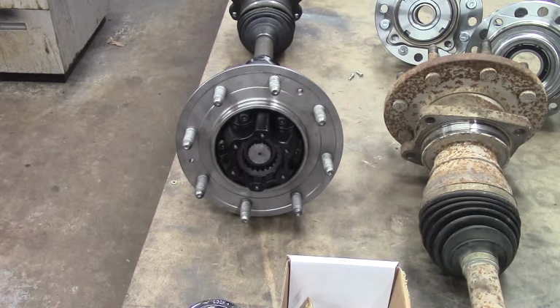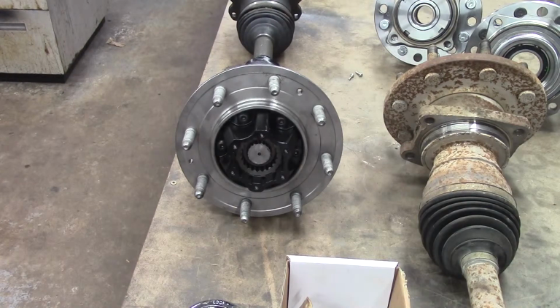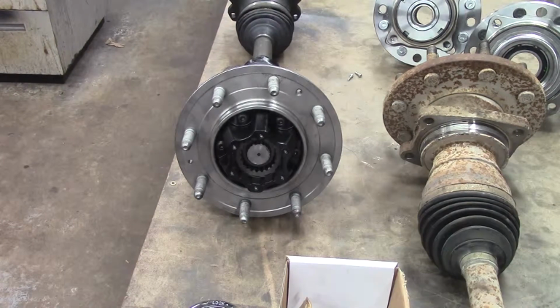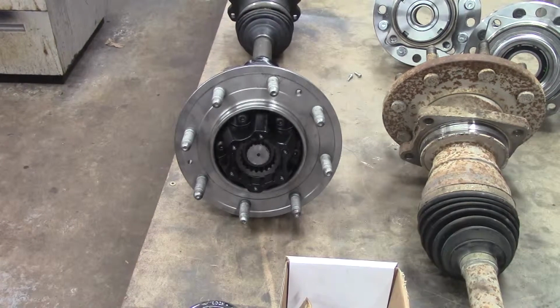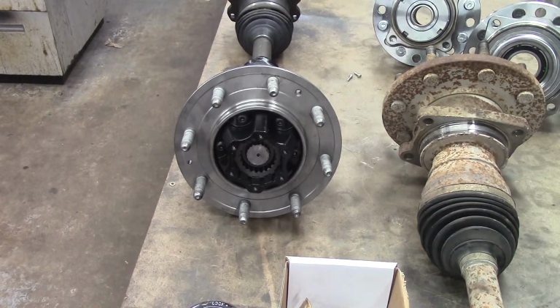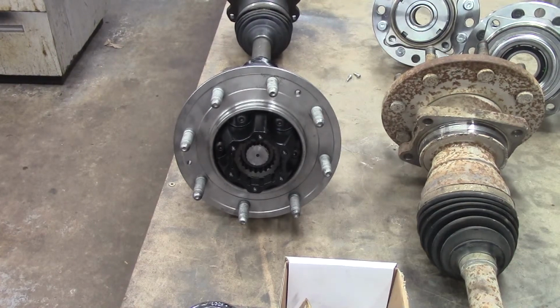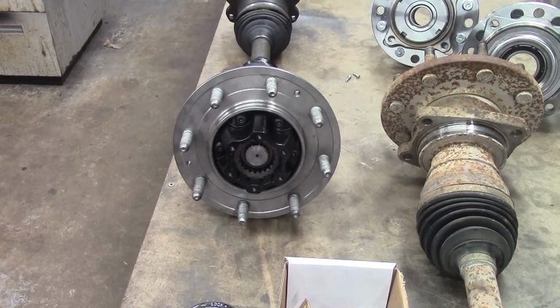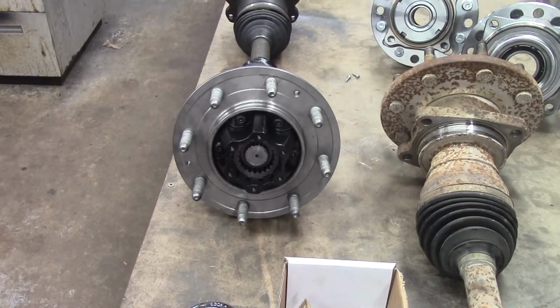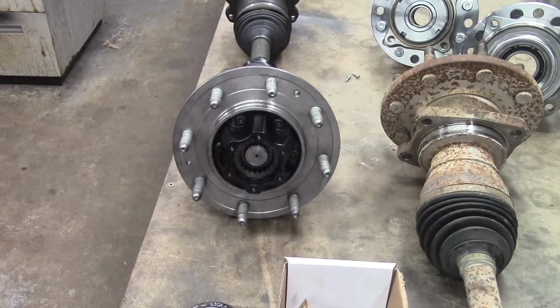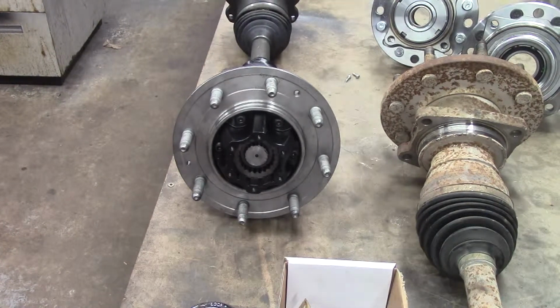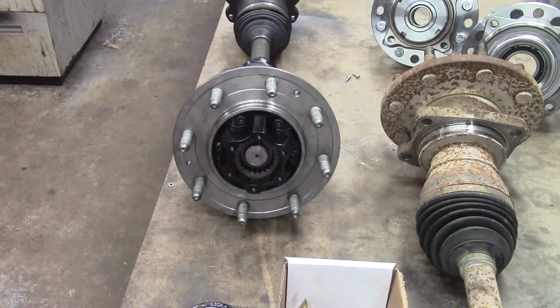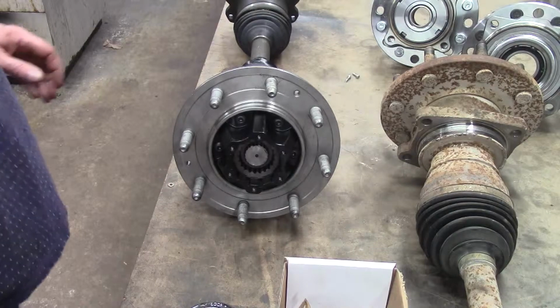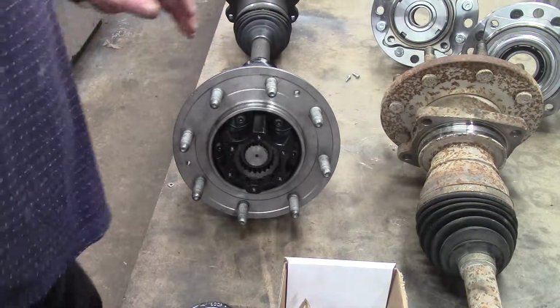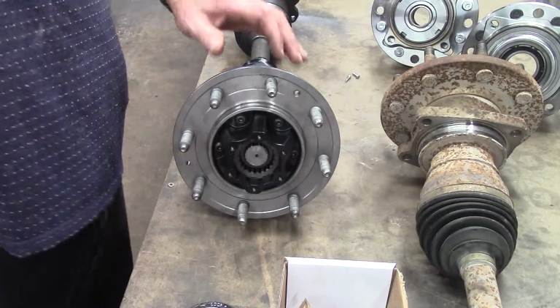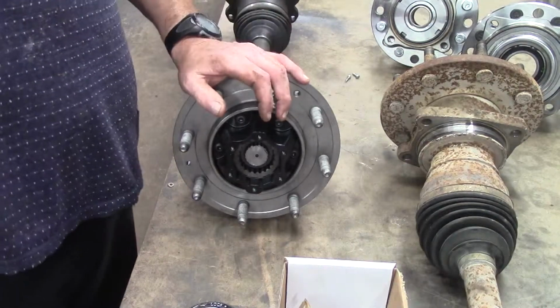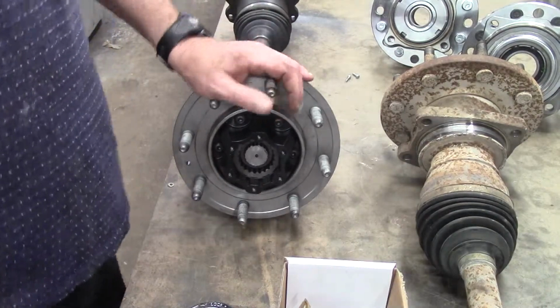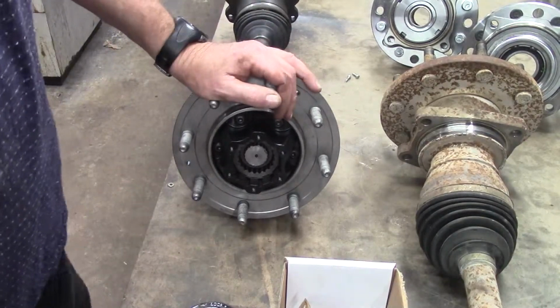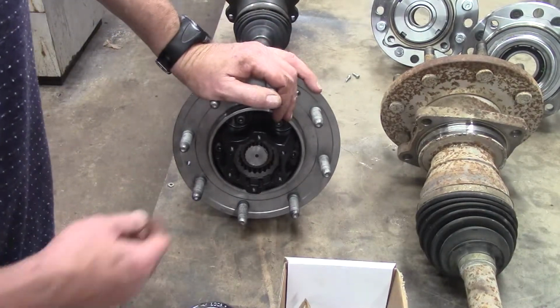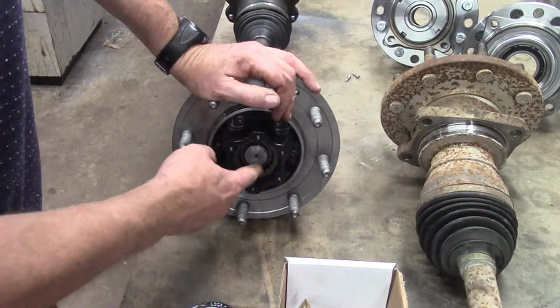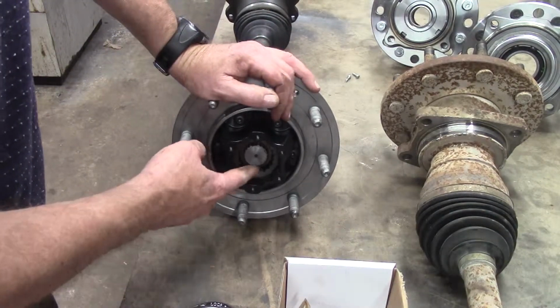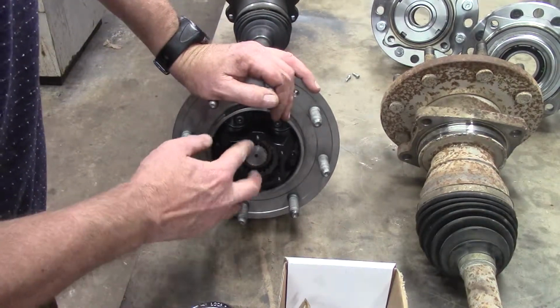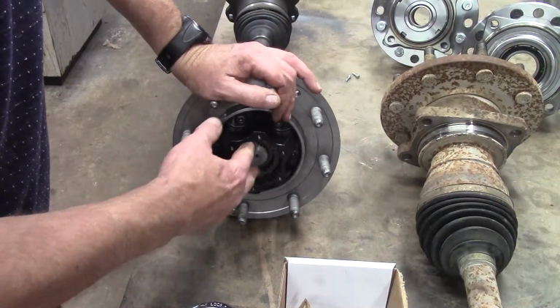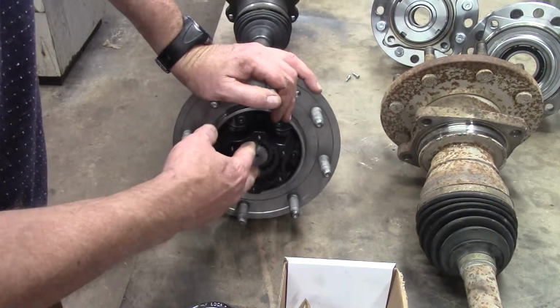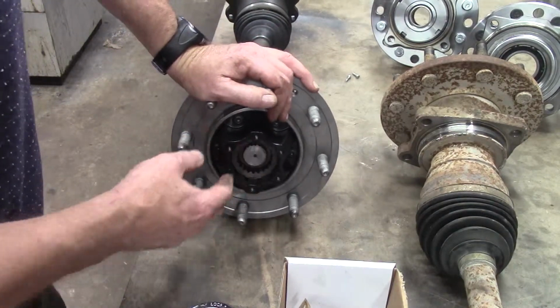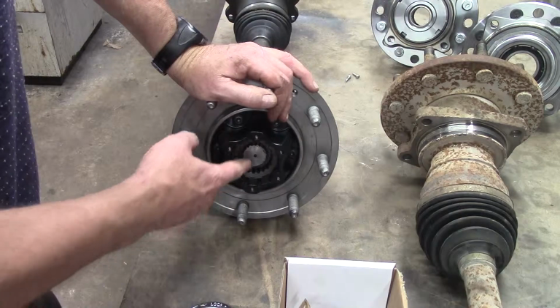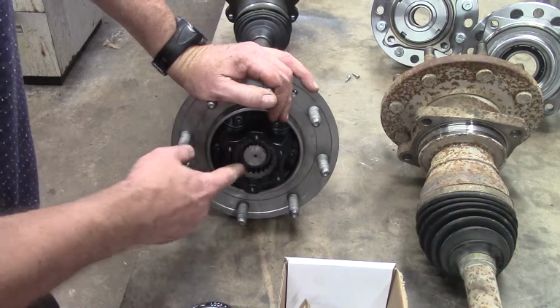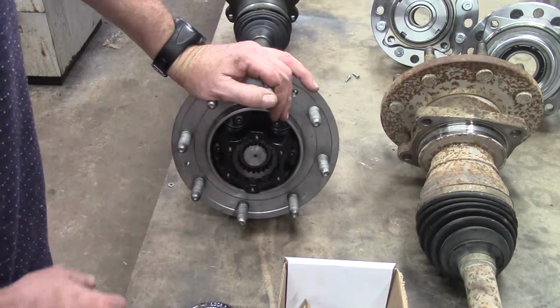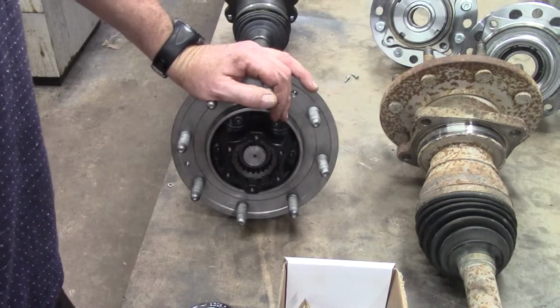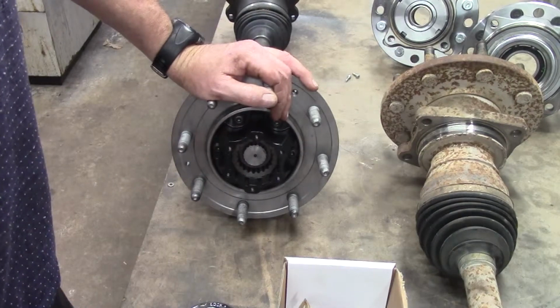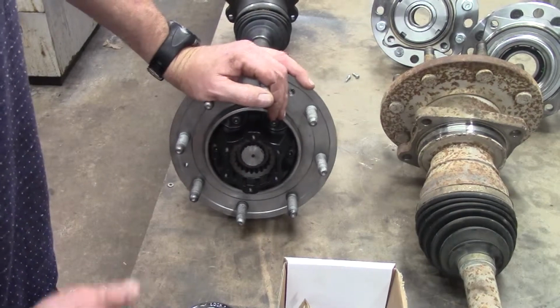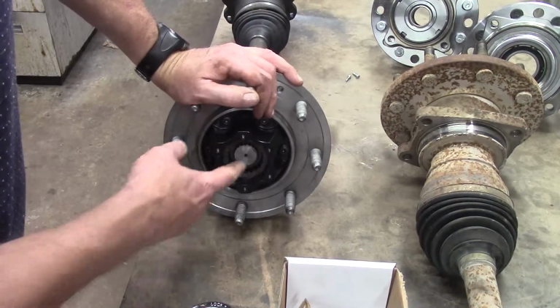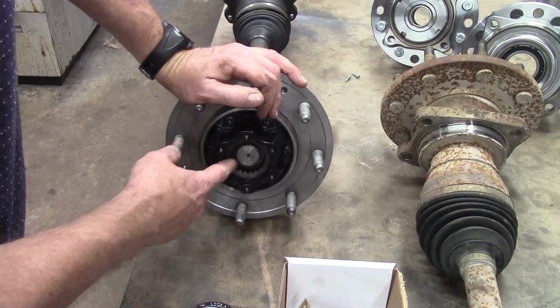Hey friends, Wayne over here at the Ram Man Inc. People be asking me, well what makes them things work? Well, locking hubs — the proper term for them is geared hubs.